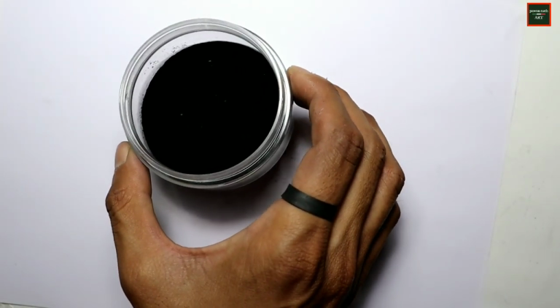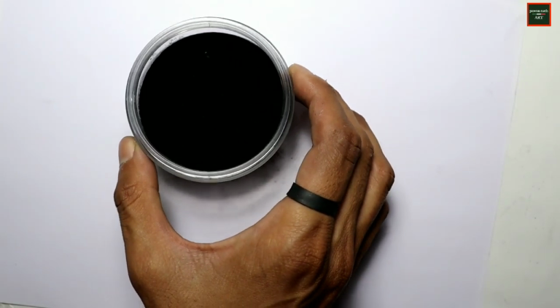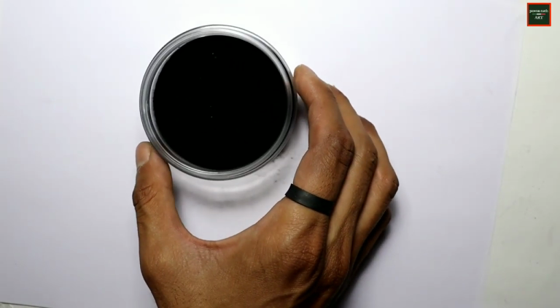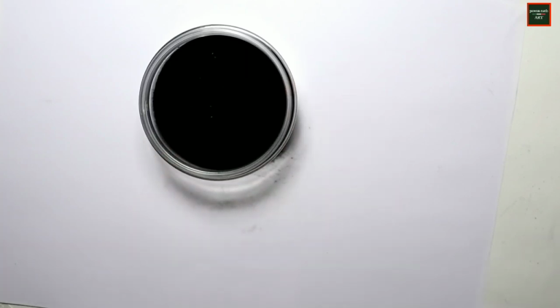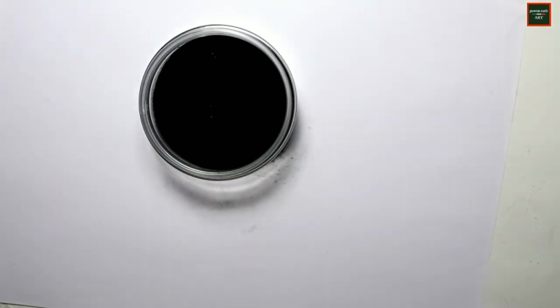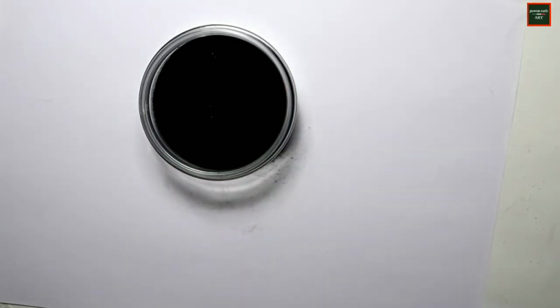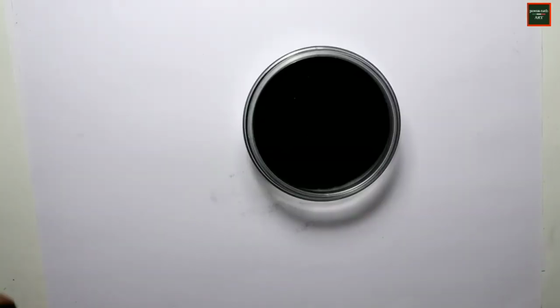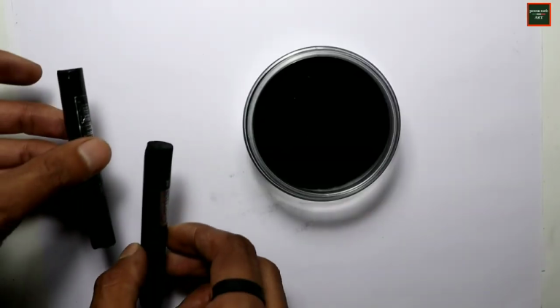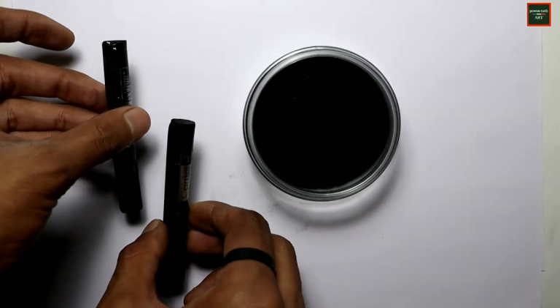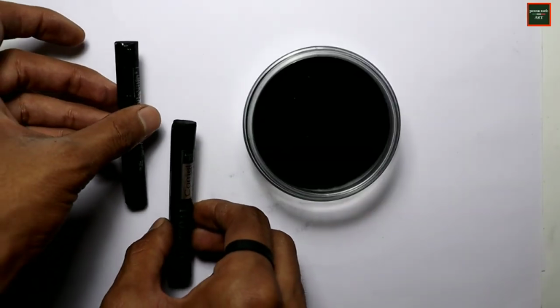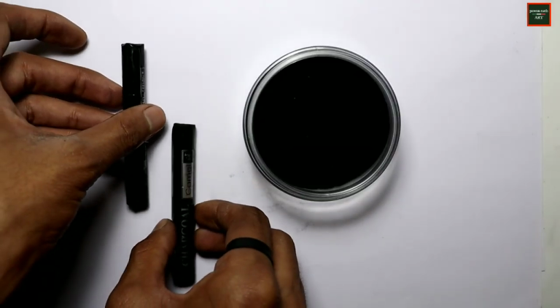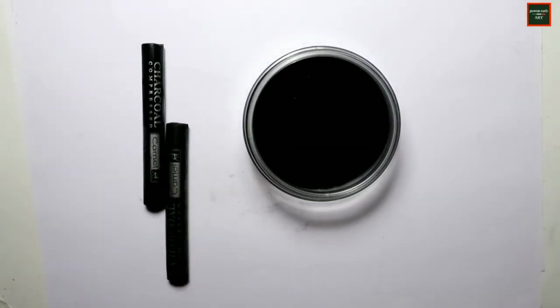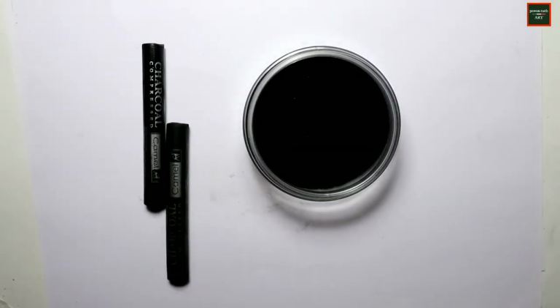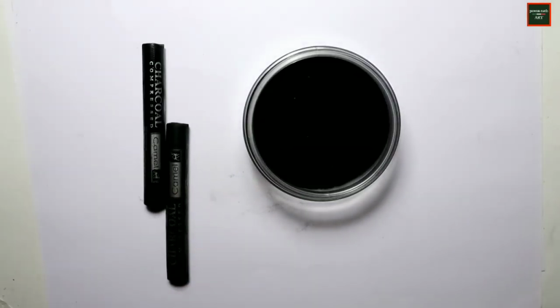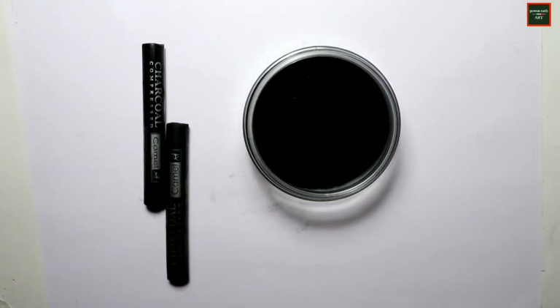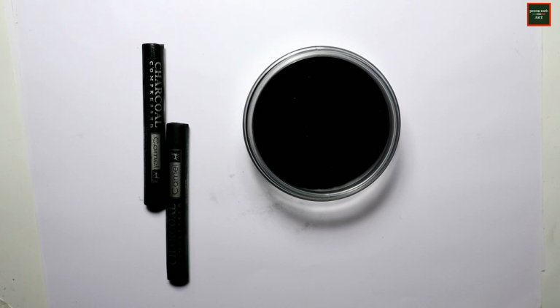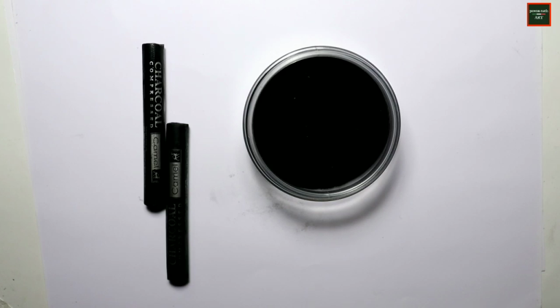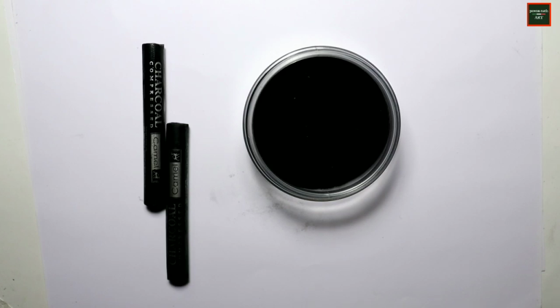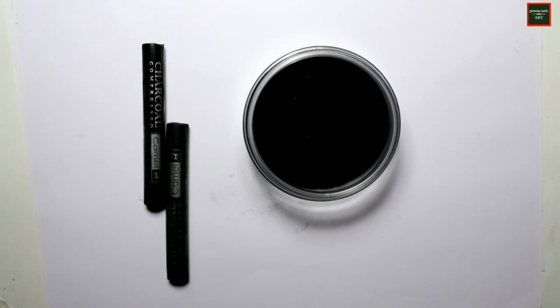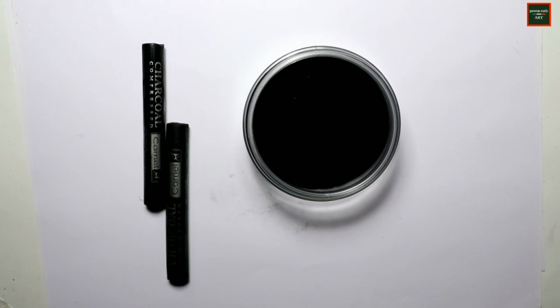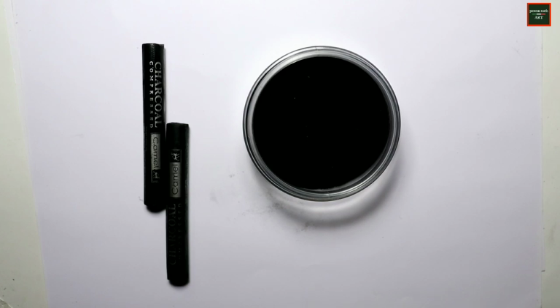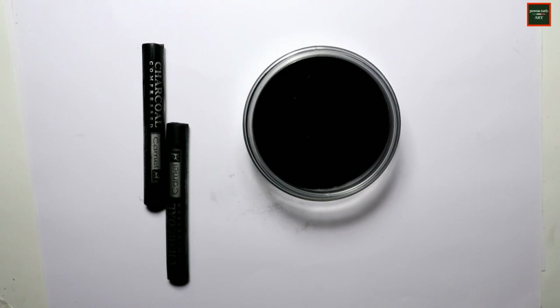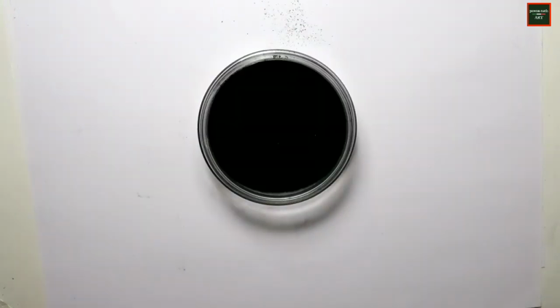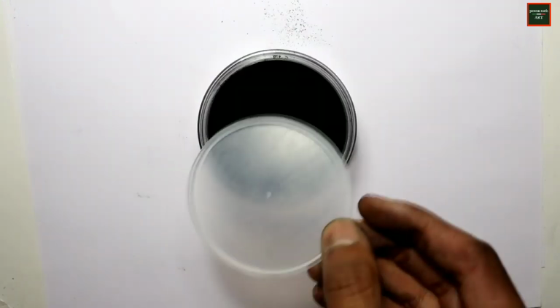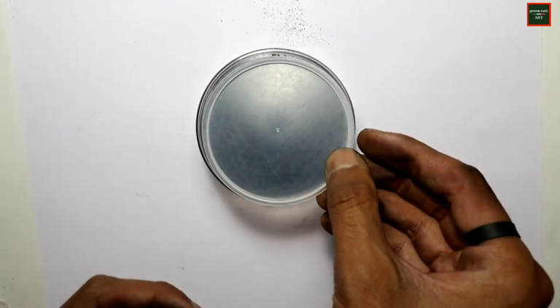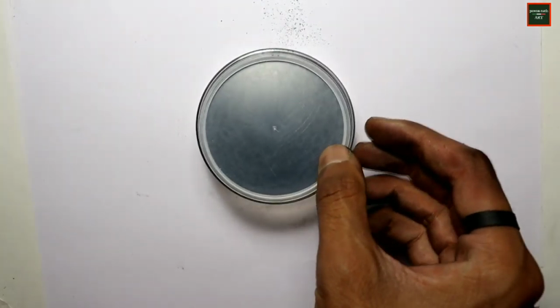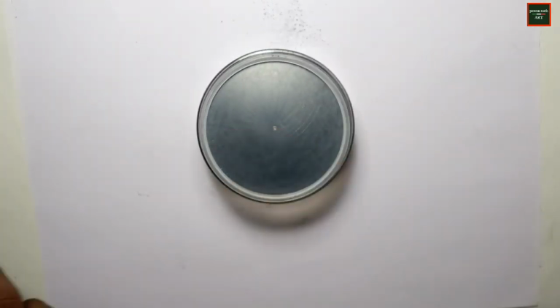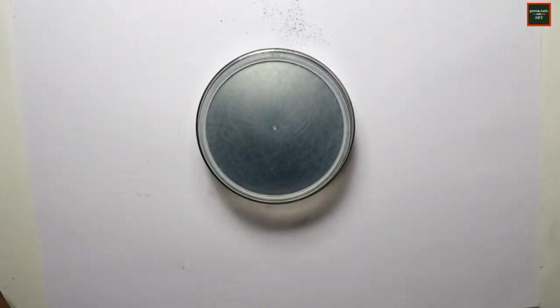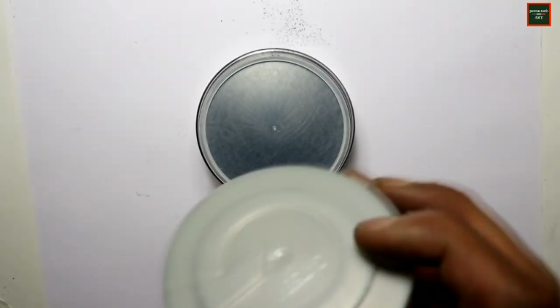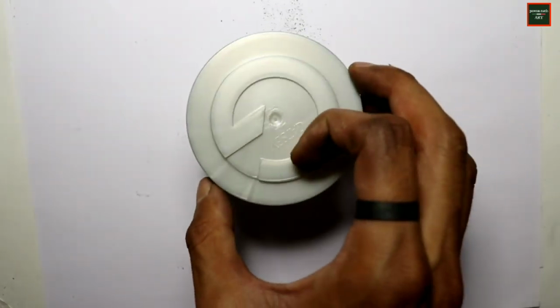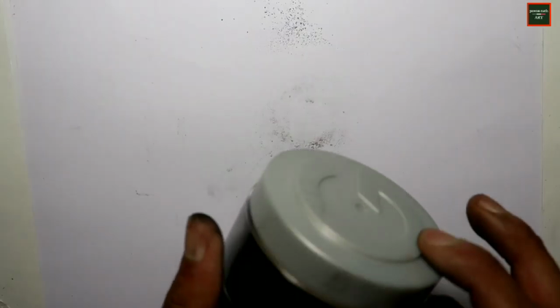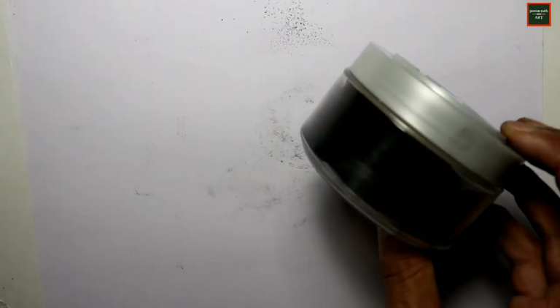If you feel the powder is a little rough or grainy after crushing, you can sieve it to separate out the coarser bits and get a smooth, fine charcoal powder.